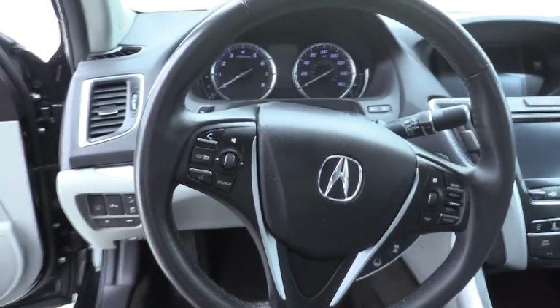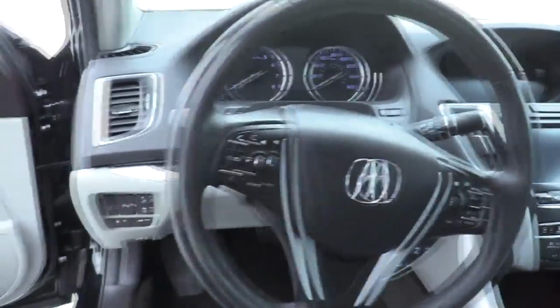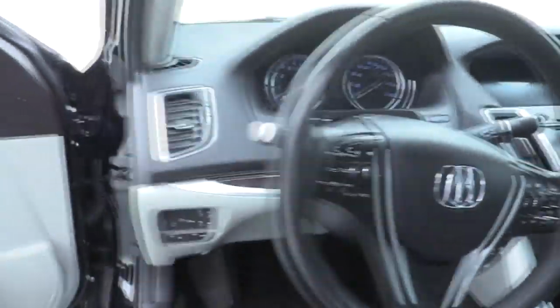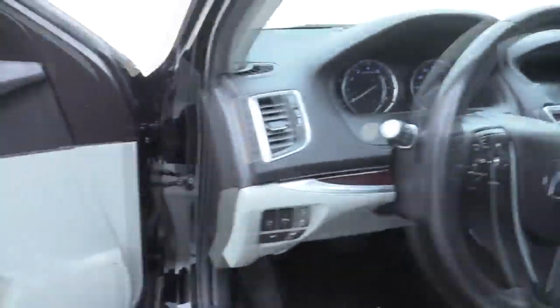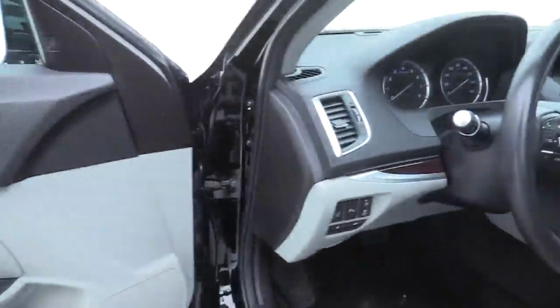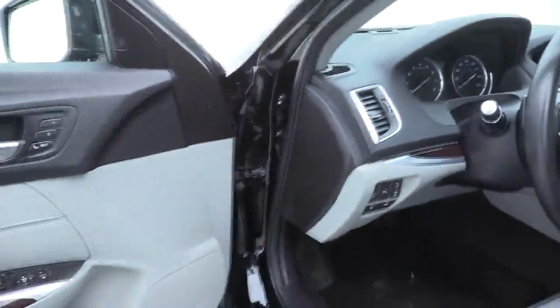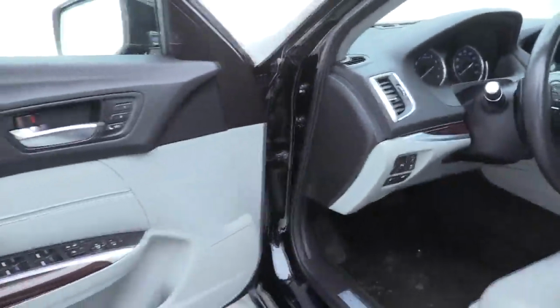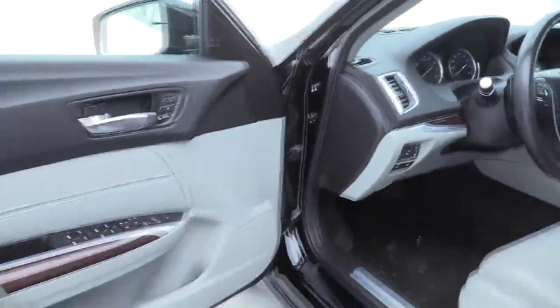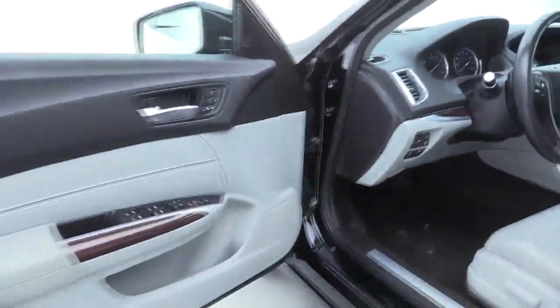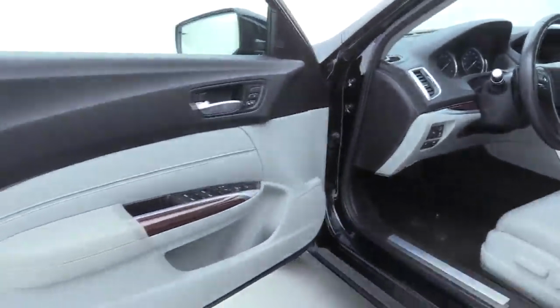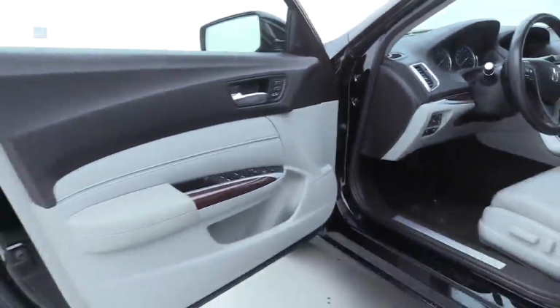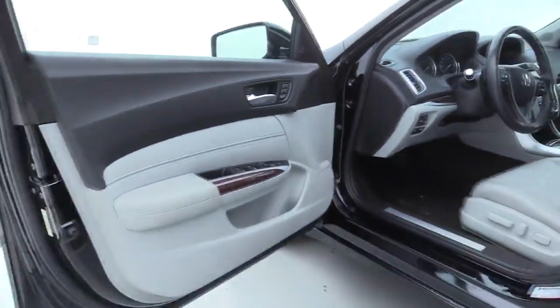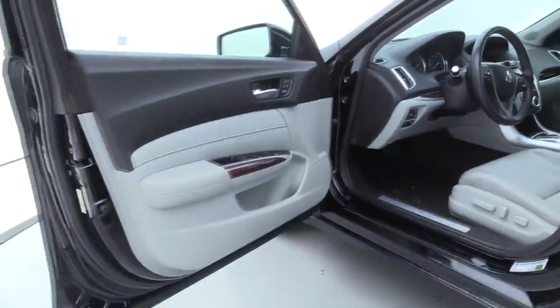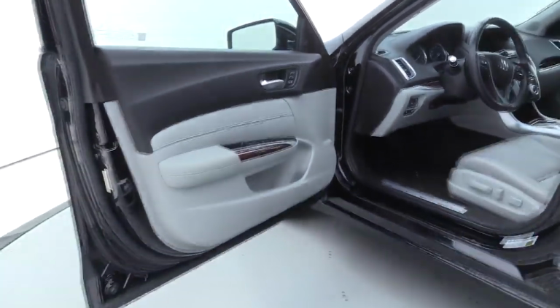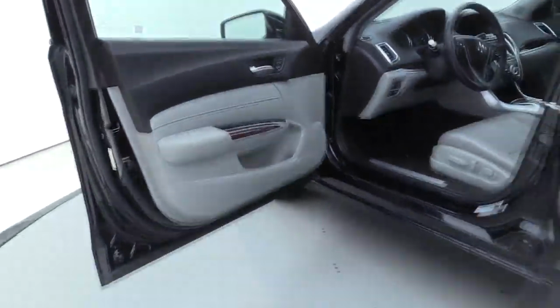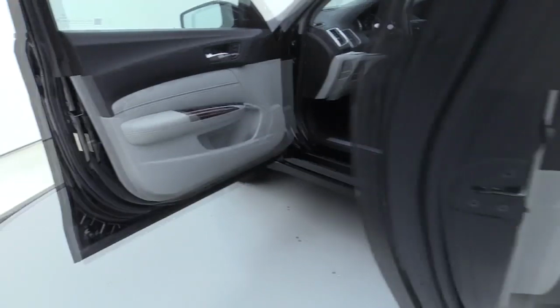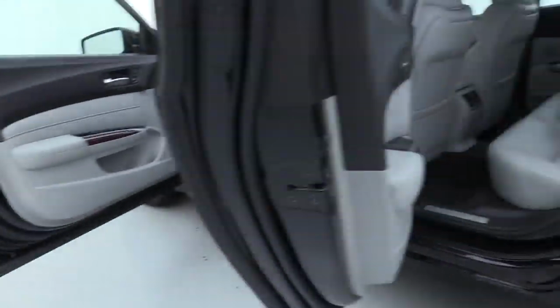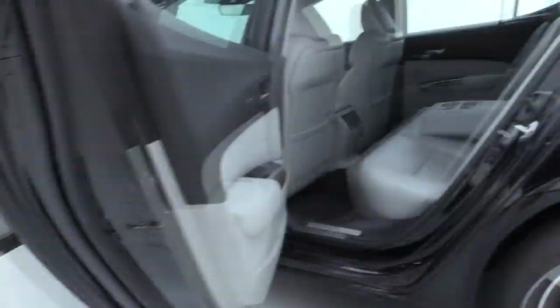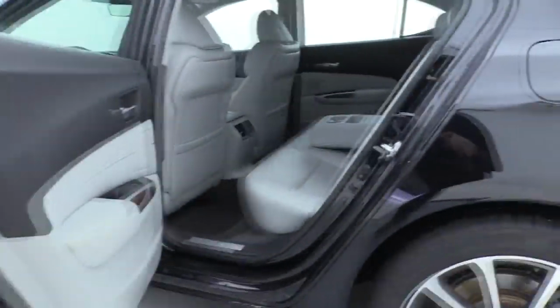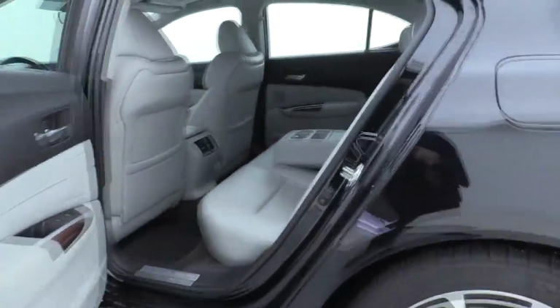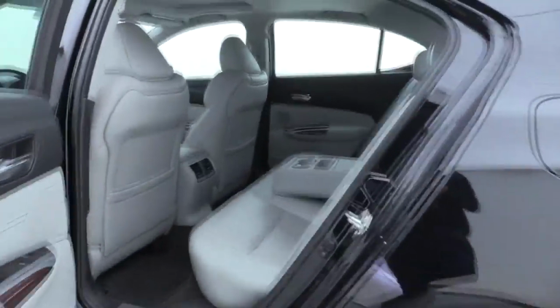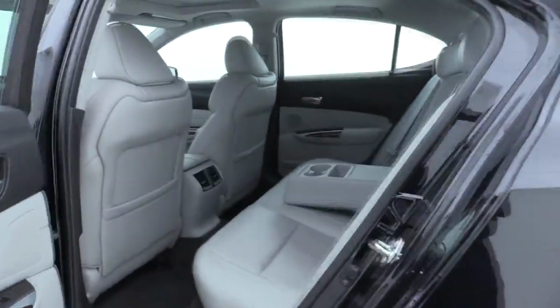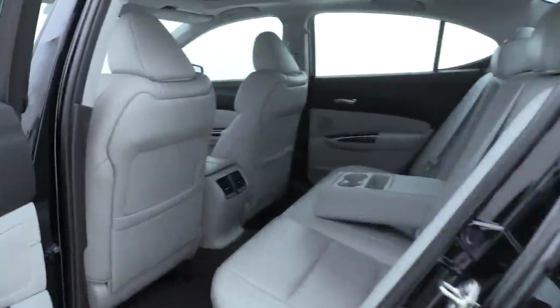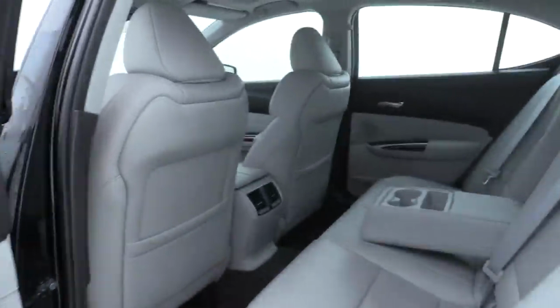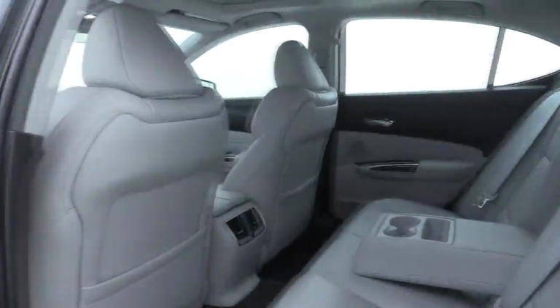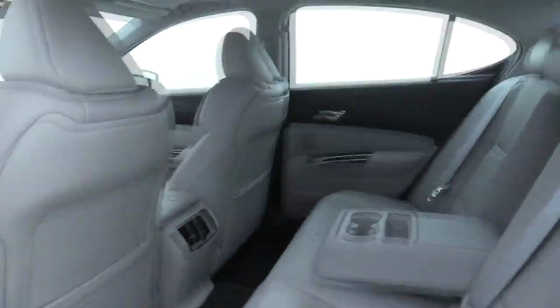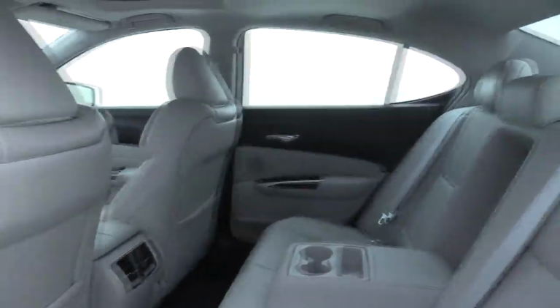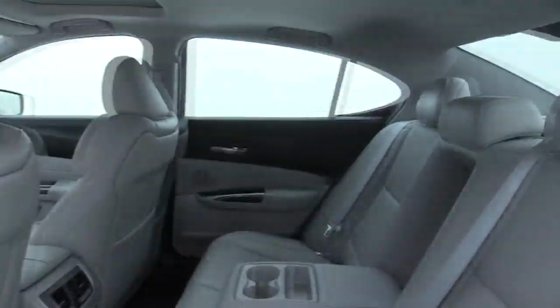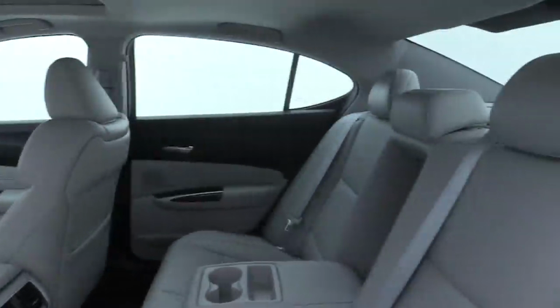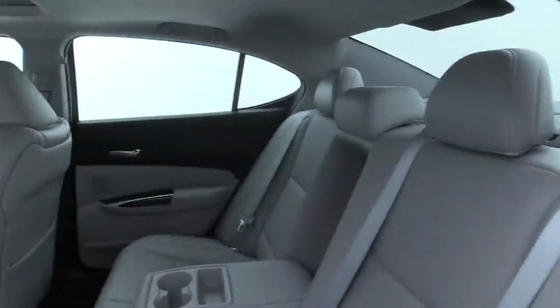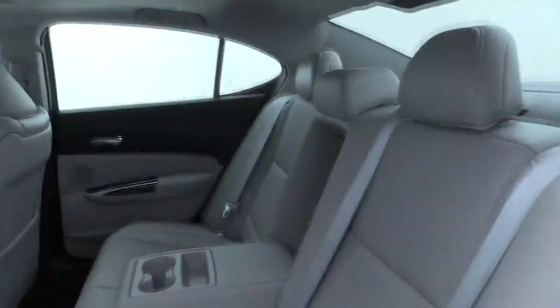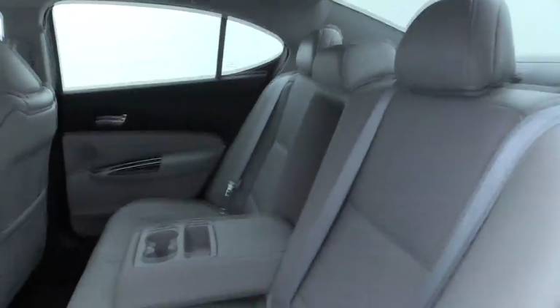Additional features include rear window defroster, compass, power windows, security system, fog lights, trip computer, heated front seats, power moonroof, and remote keyless entry.